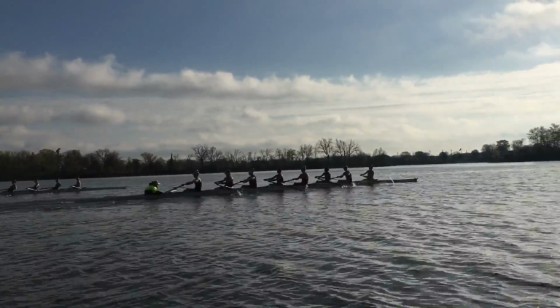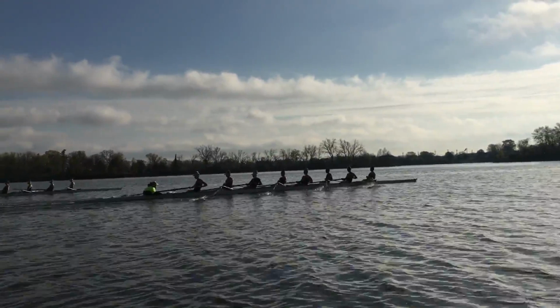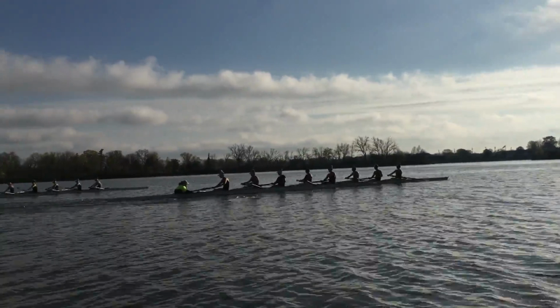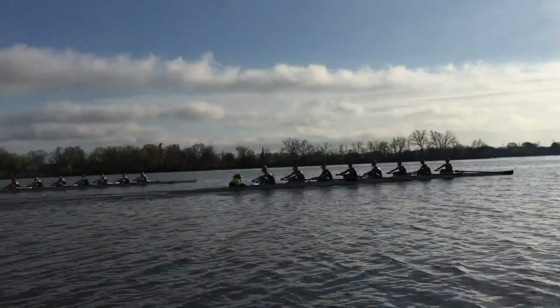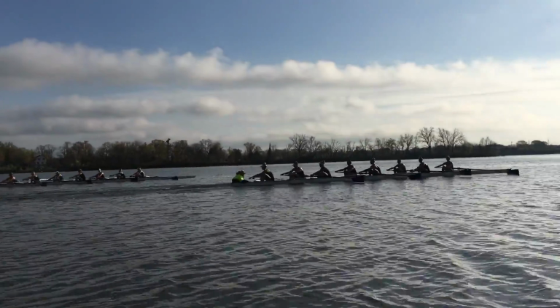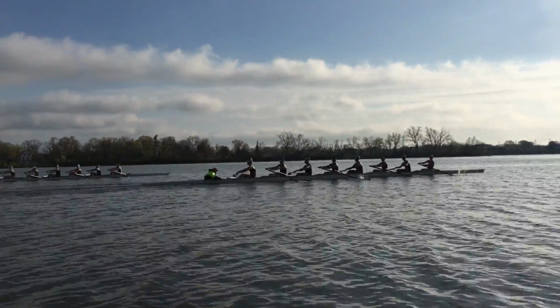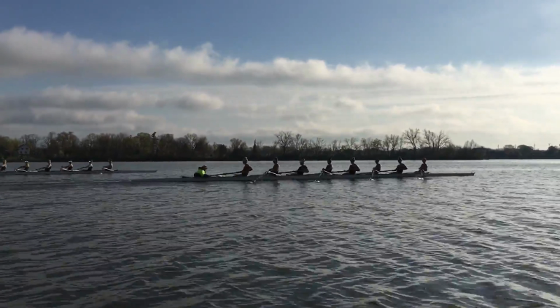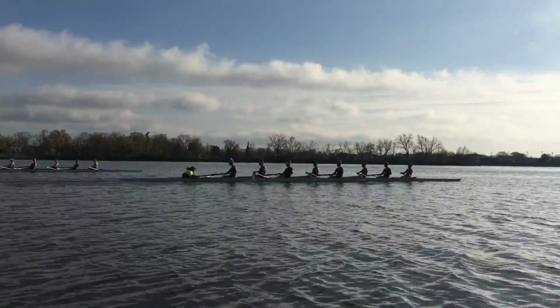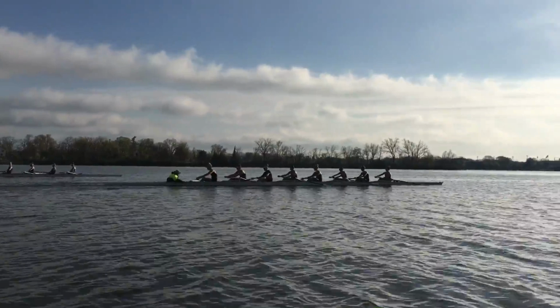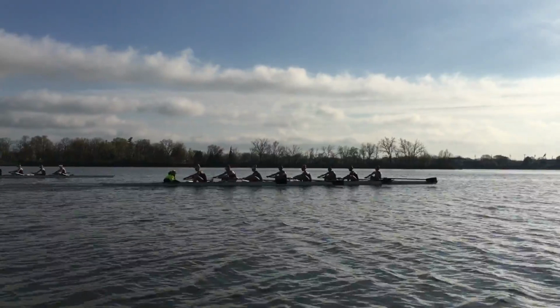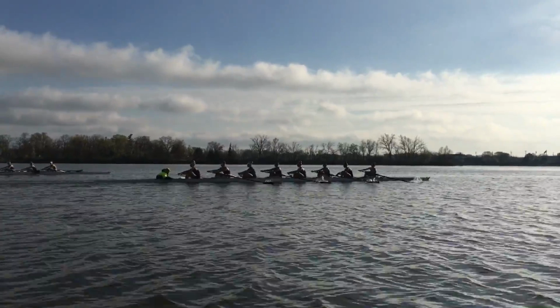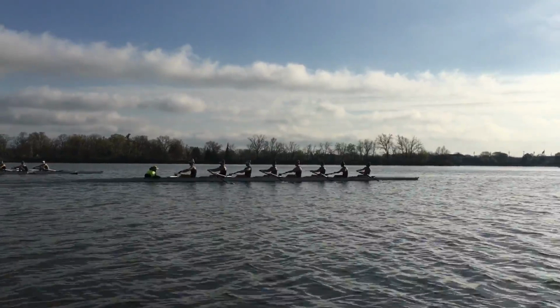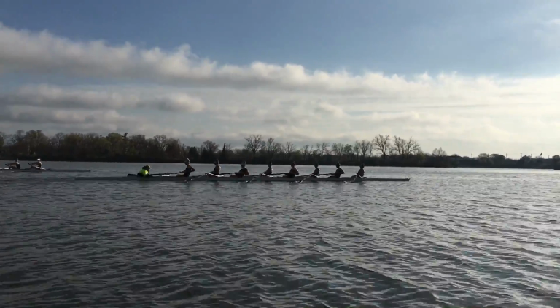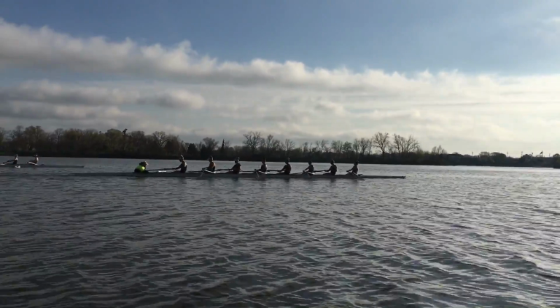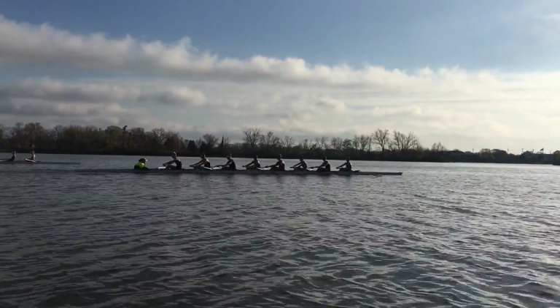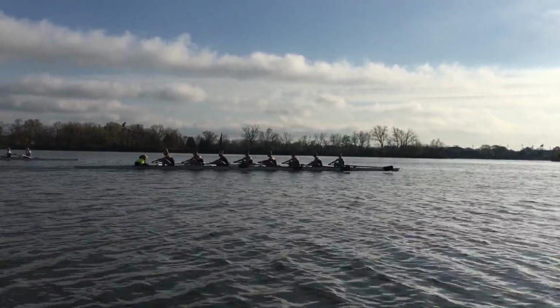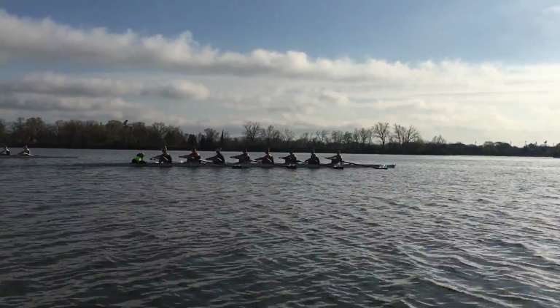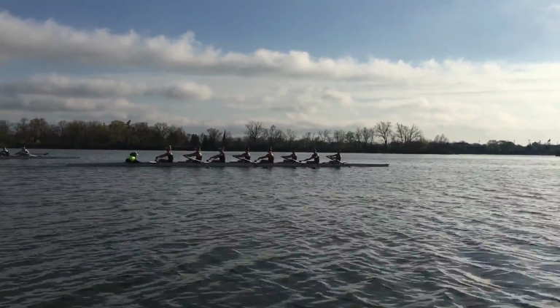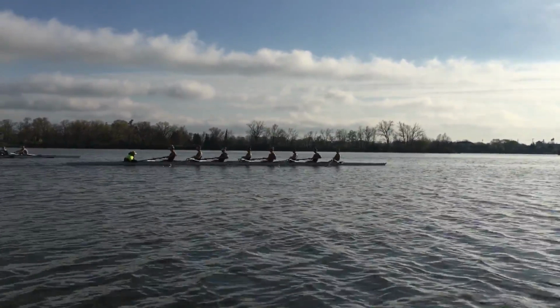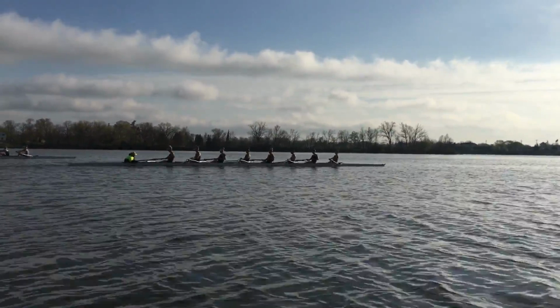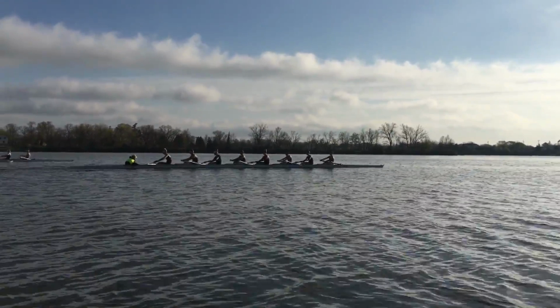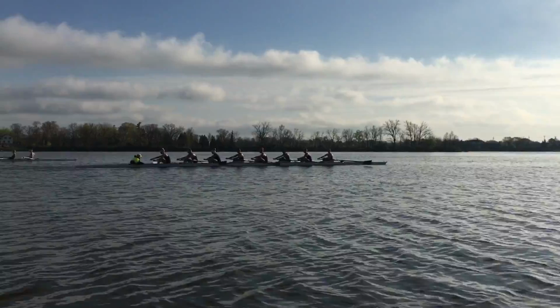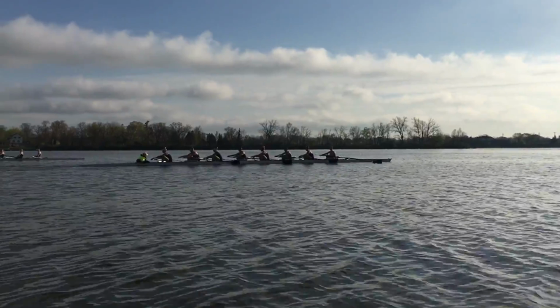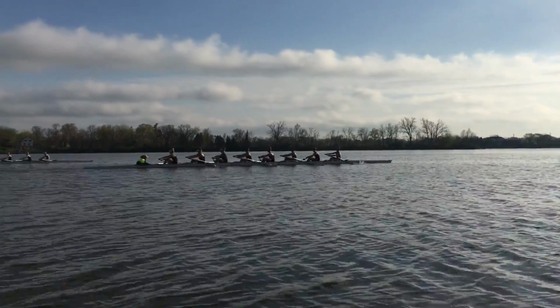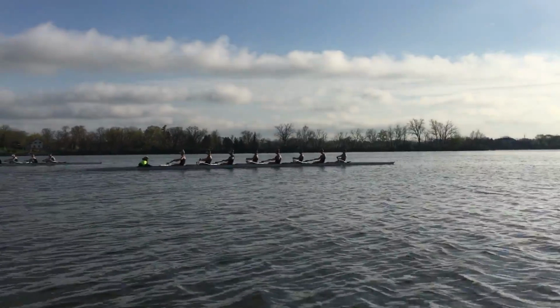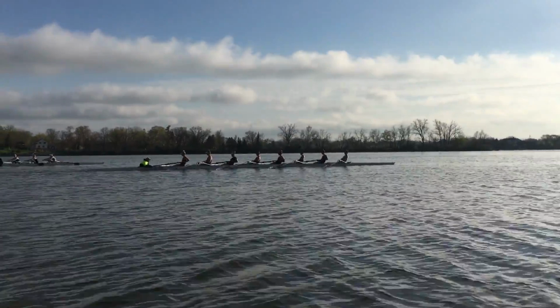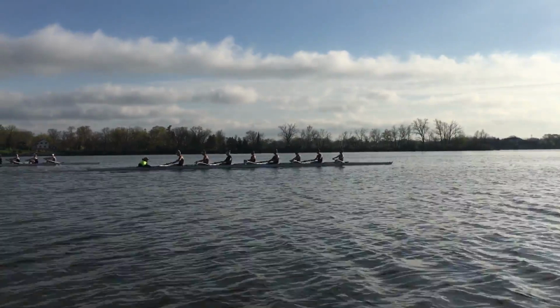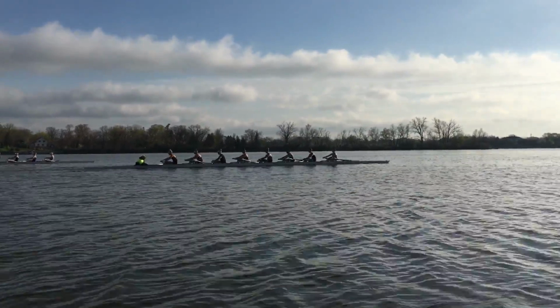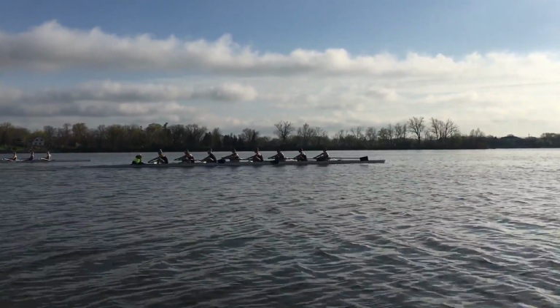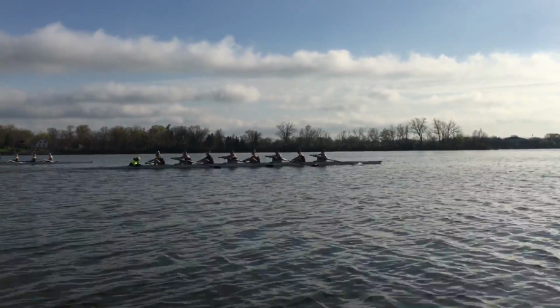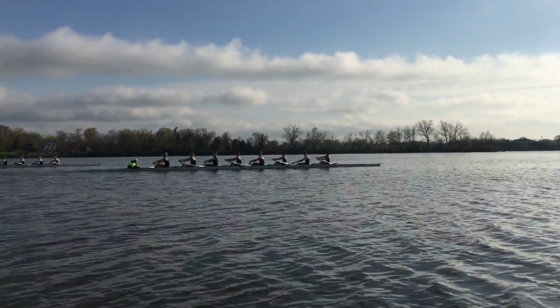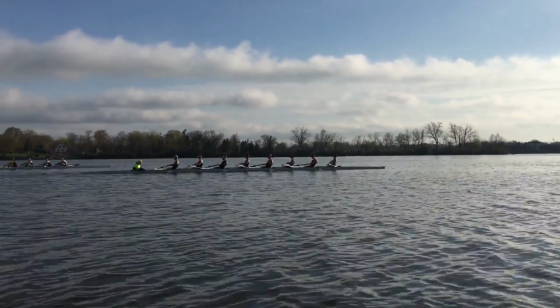Okay, we gotta be a little sharper going to the water as well. Started chasing a little bit, especially three-seat on the starboard side of the station. Still gotta make sure the blade's going to the water.